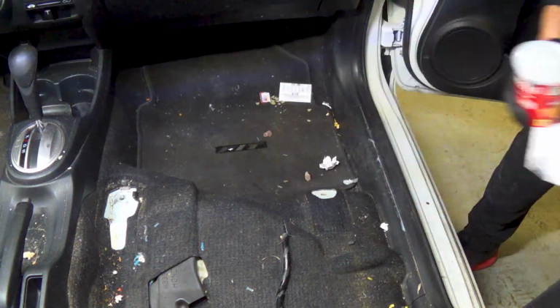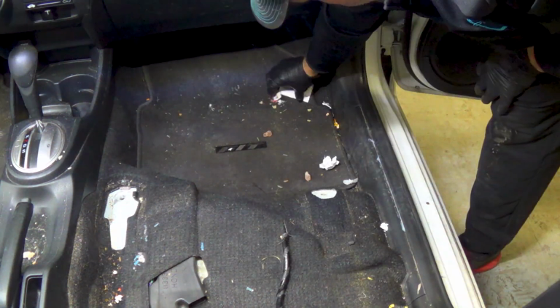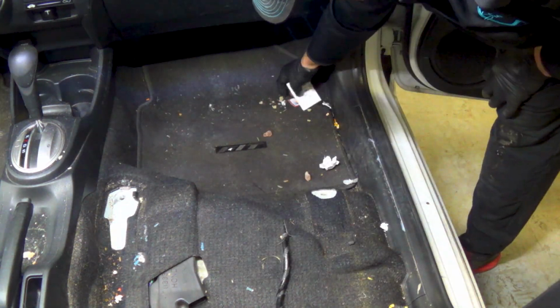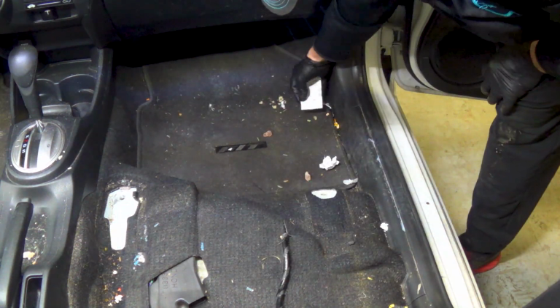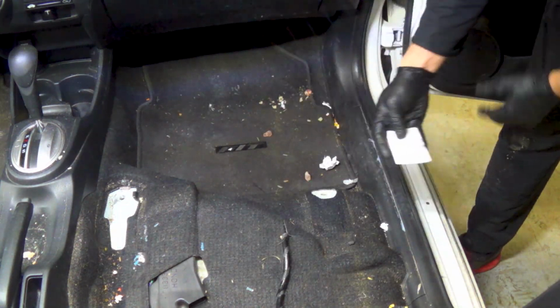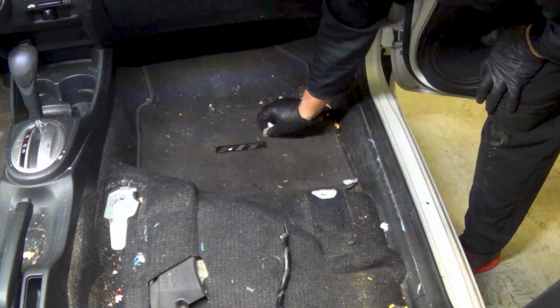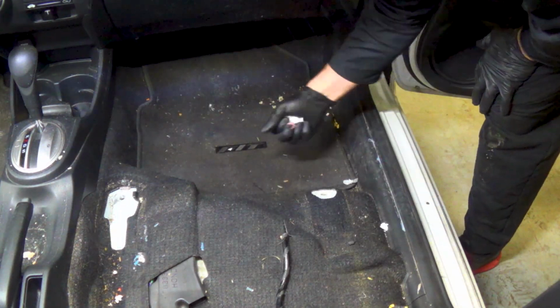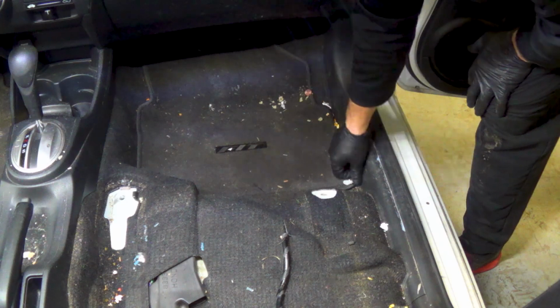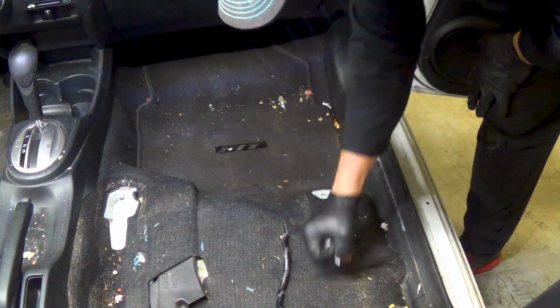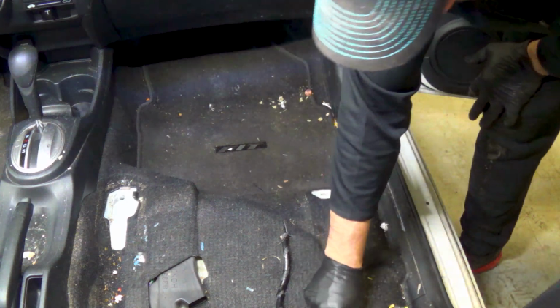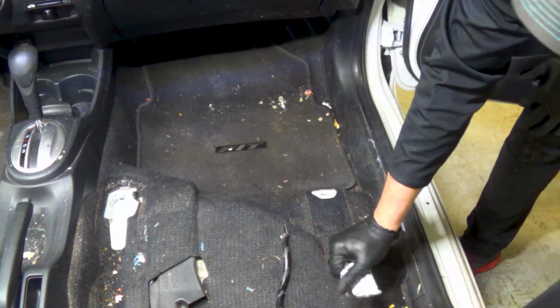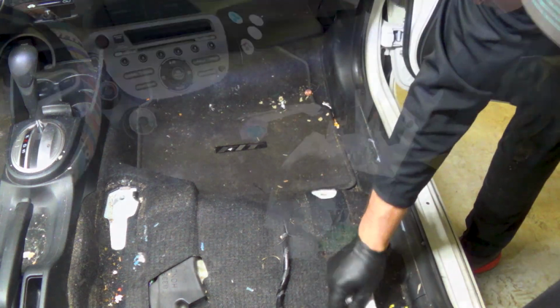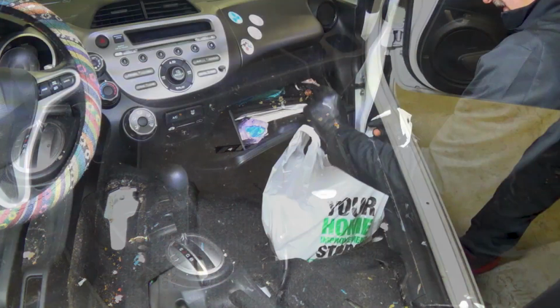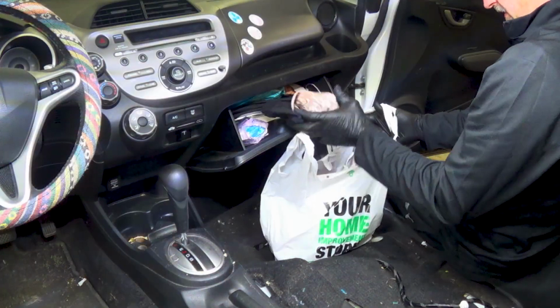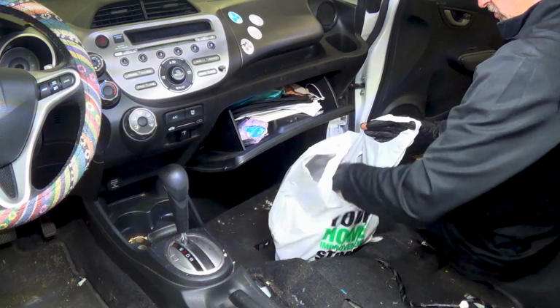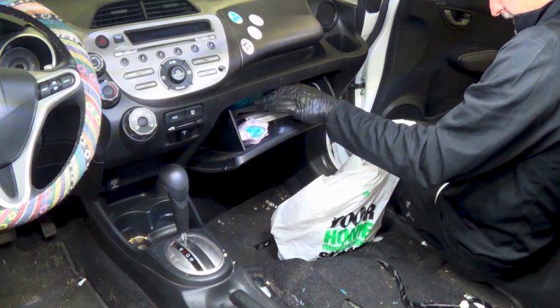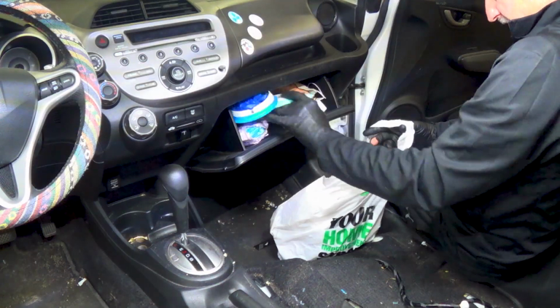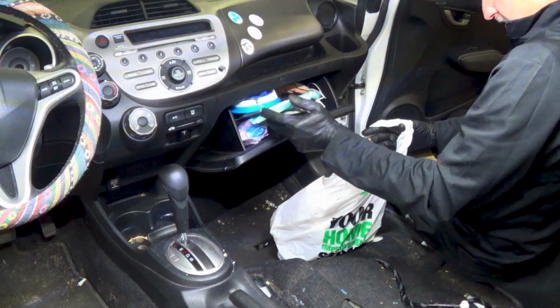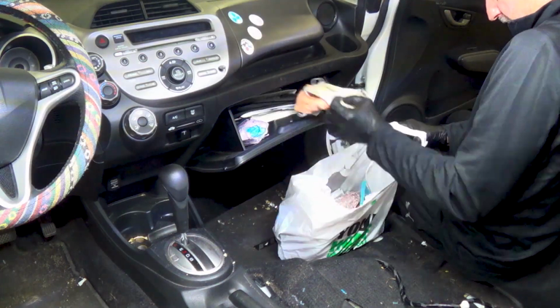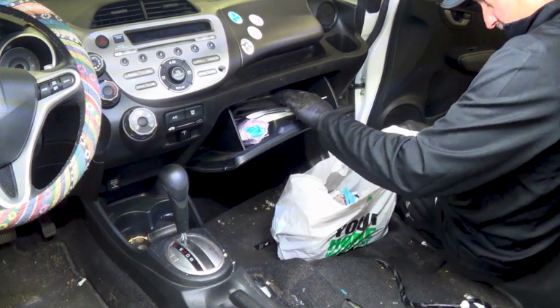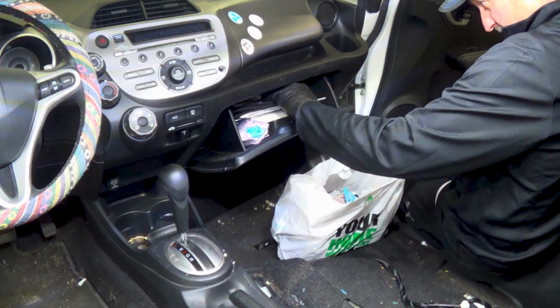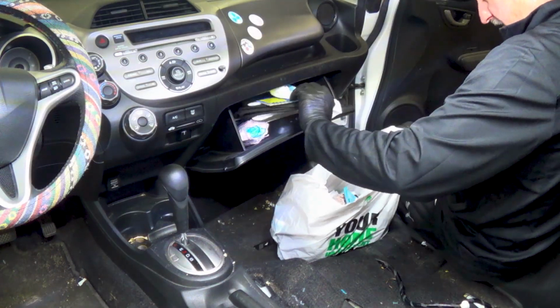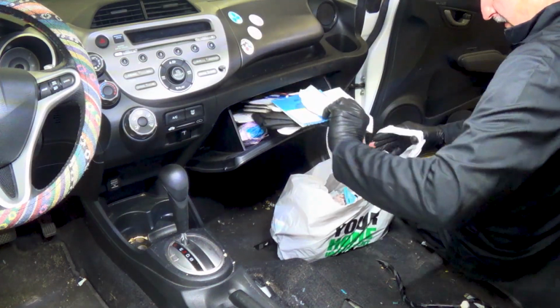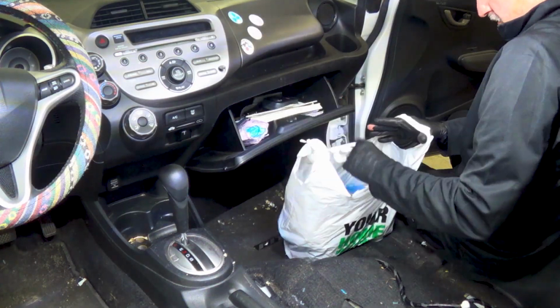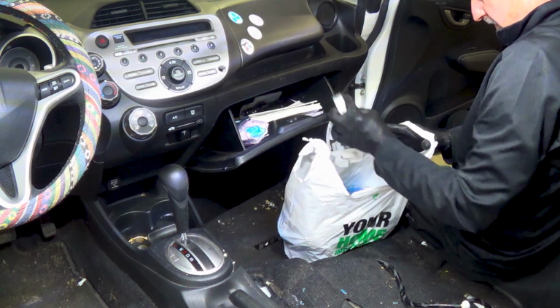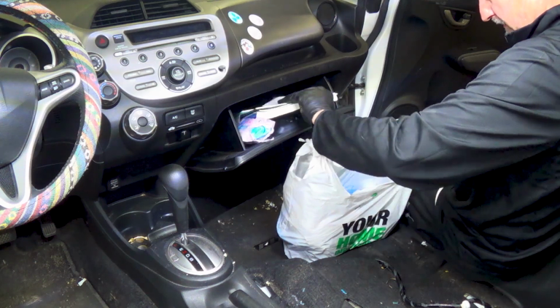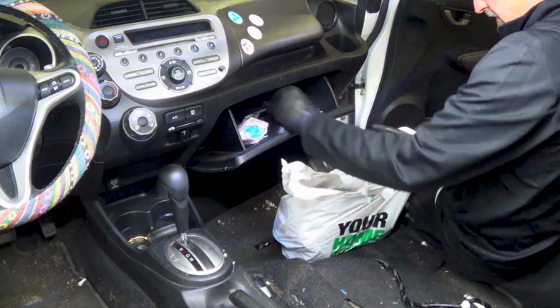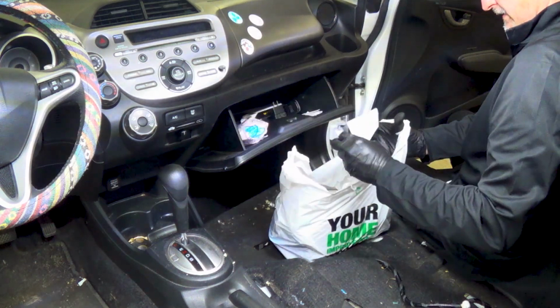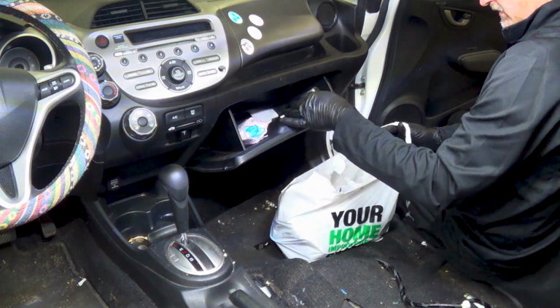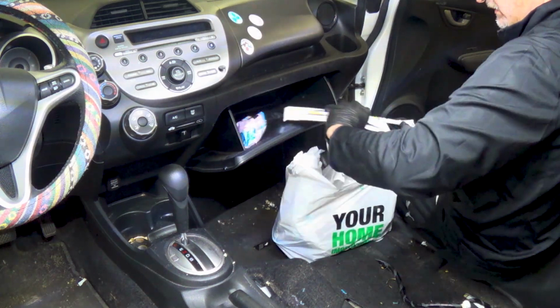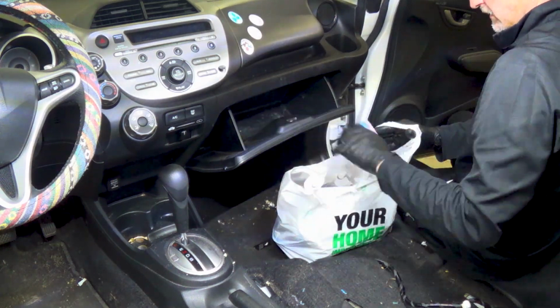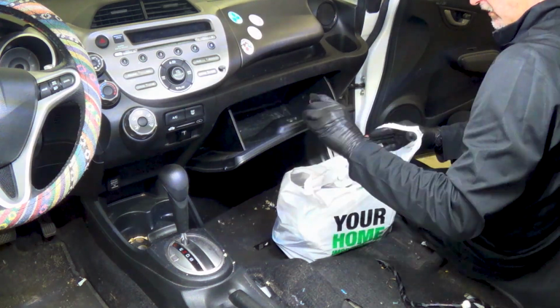At least the owner of this vehicle eats somewhat healthy — I found lots of raisin boxes and protein shakes. I also took the time to clean out the glove box. I don't usually do this, but I noticed how completely full of stuff it was, so I thought it would give them a chance to go through these items and eliminate what they really don't need.